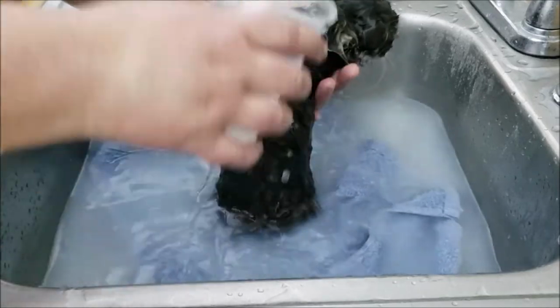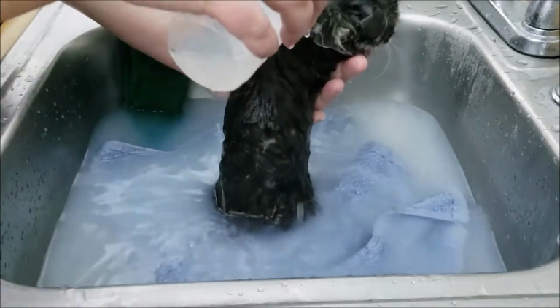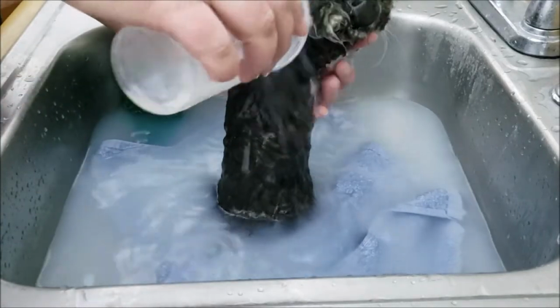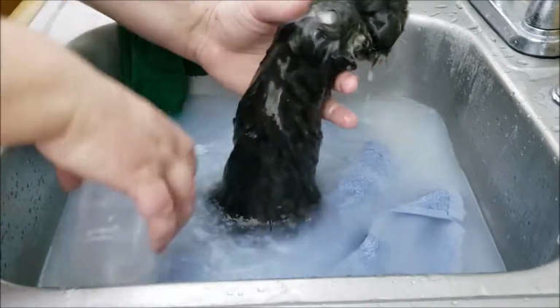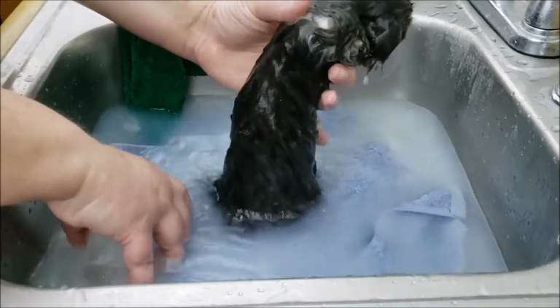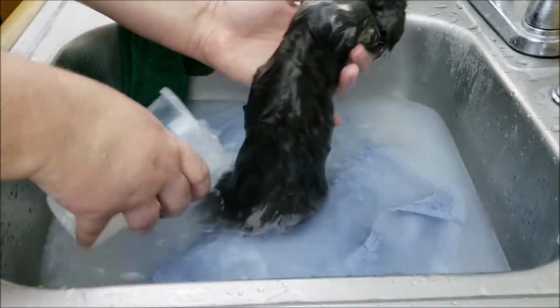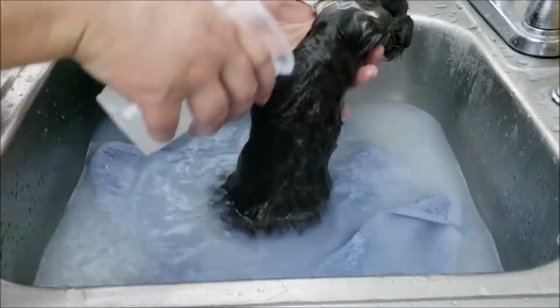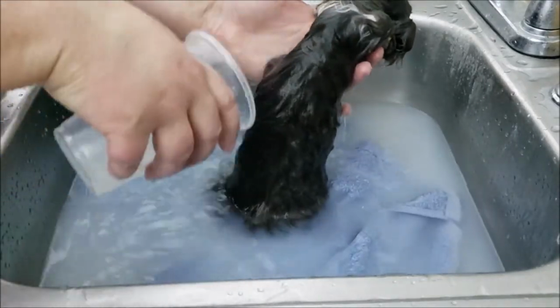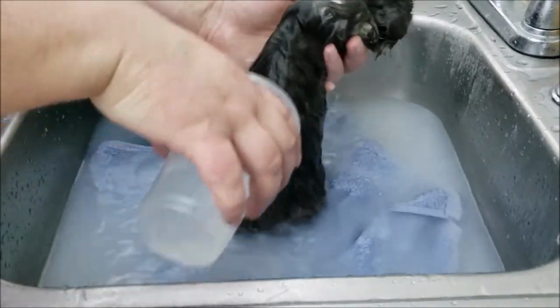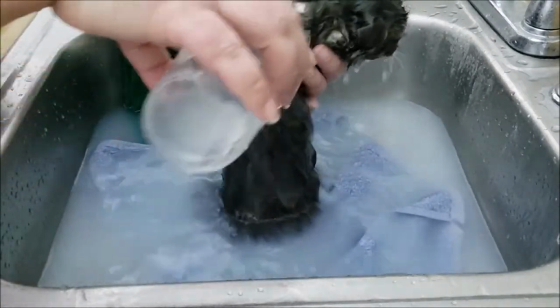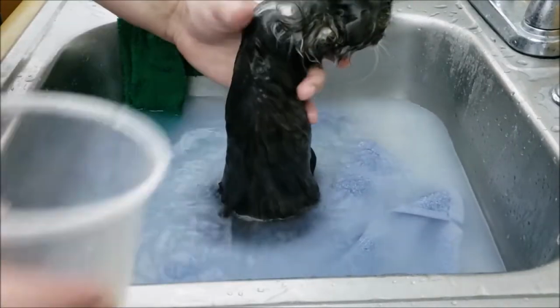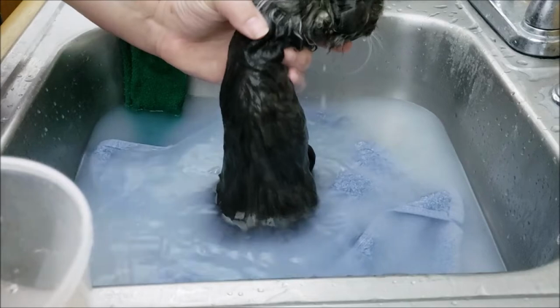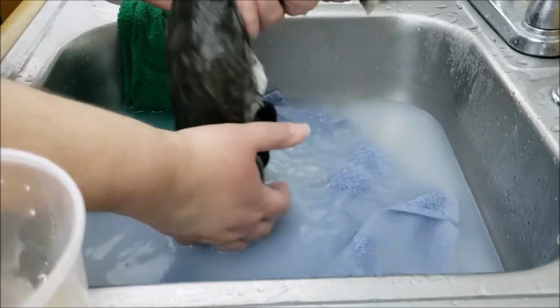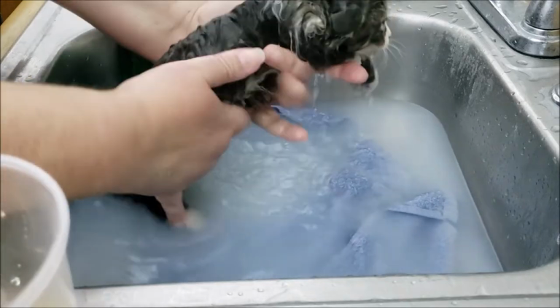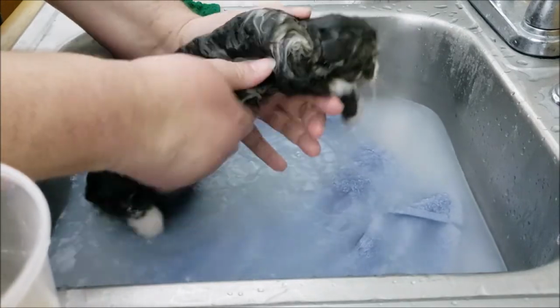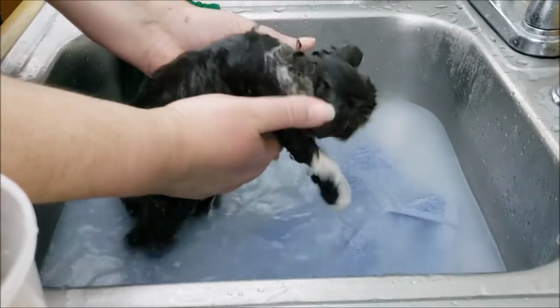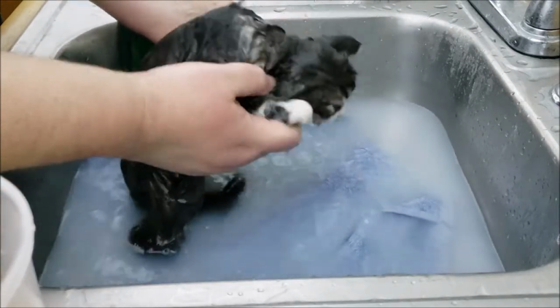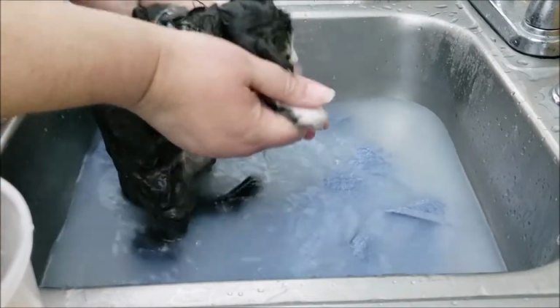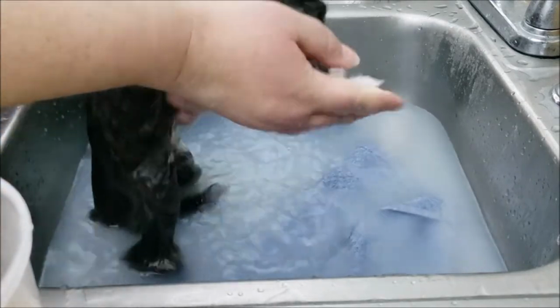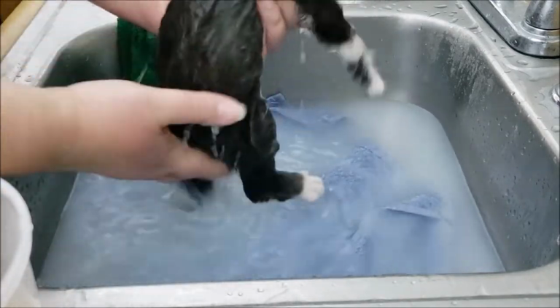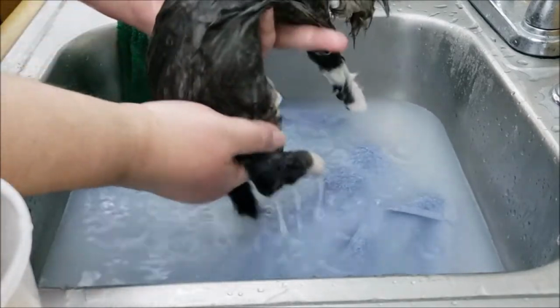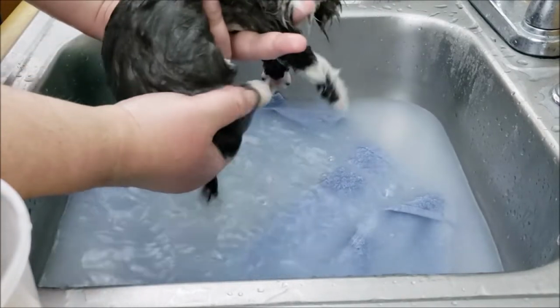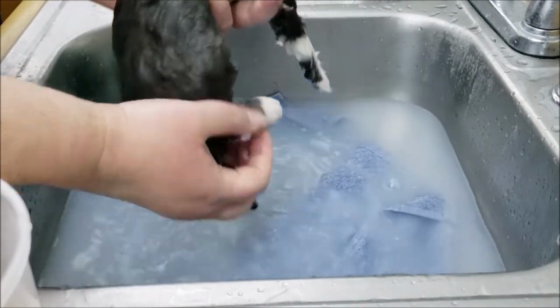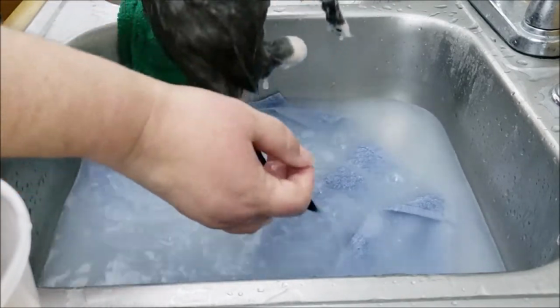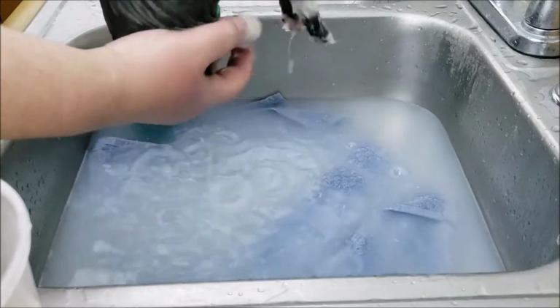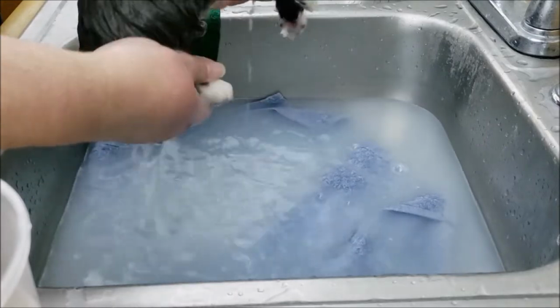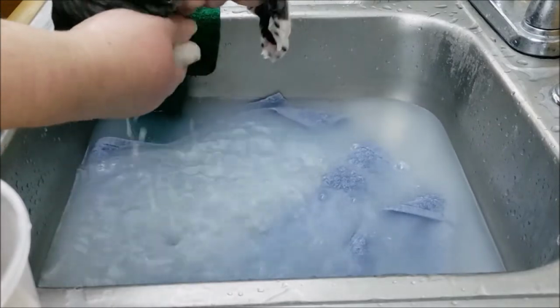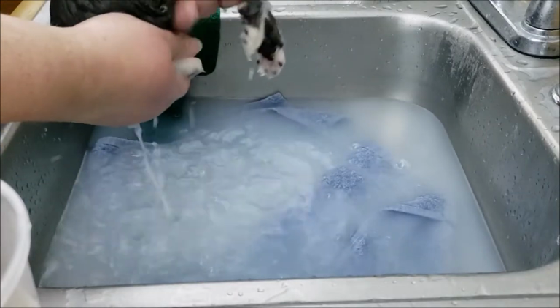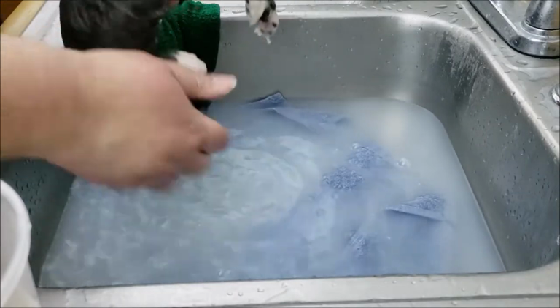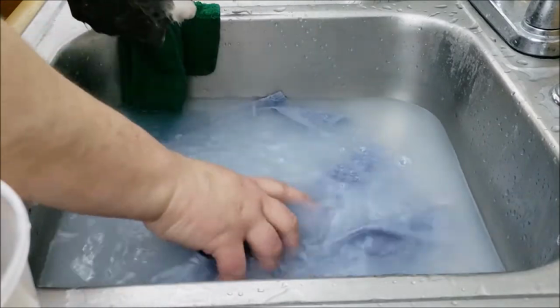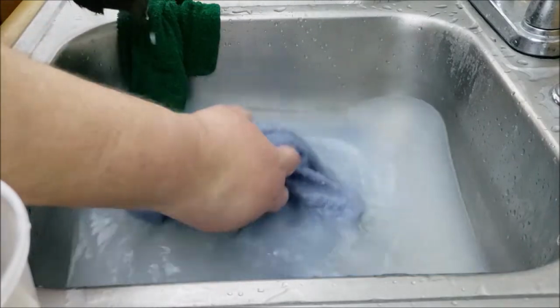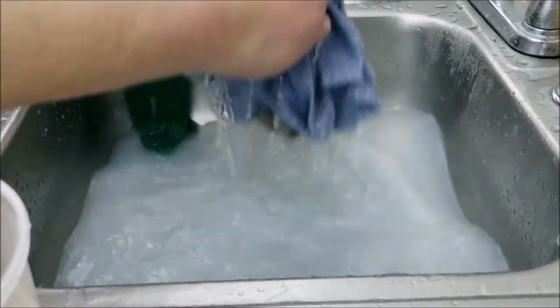That is, of course, assuming the cat is the type of cat that will need to be bathed. But sometimes you don't know — sometimes illness causes it, maybe they have a skin condition where they need a medicated shampoo, or something else. And there's a legitimate reason to bathe them.